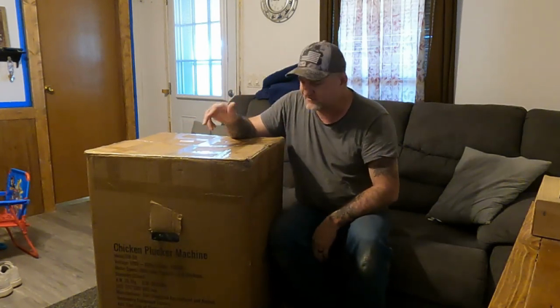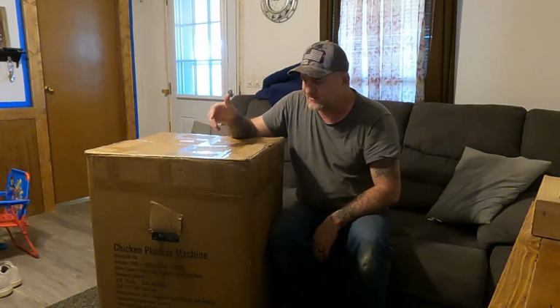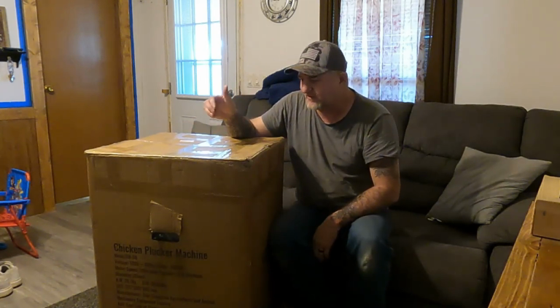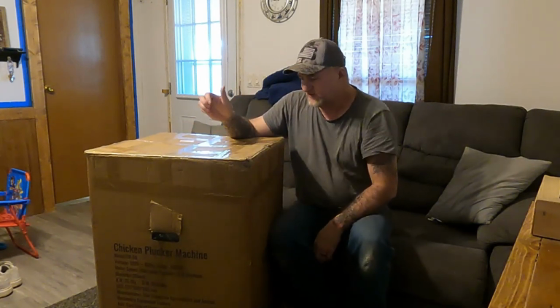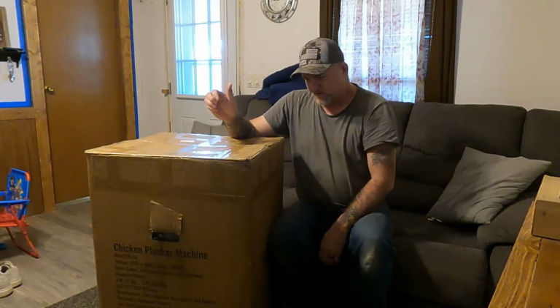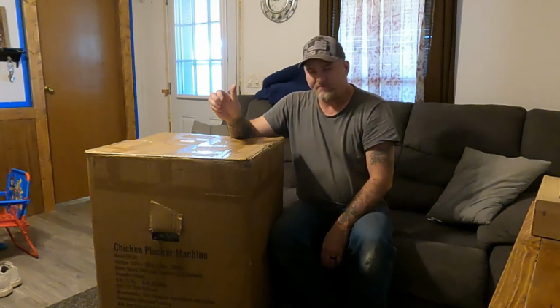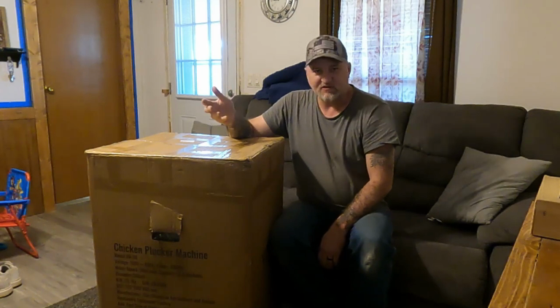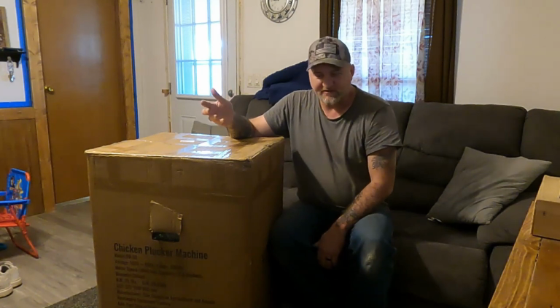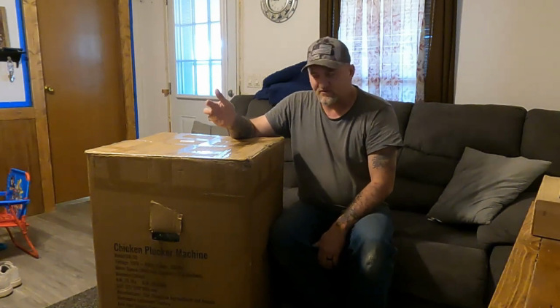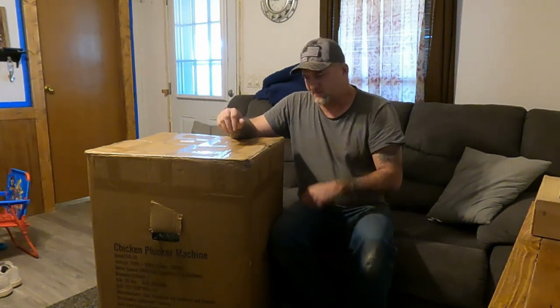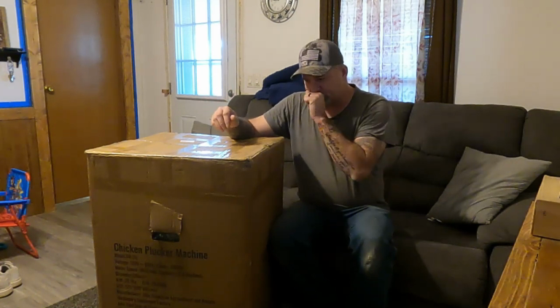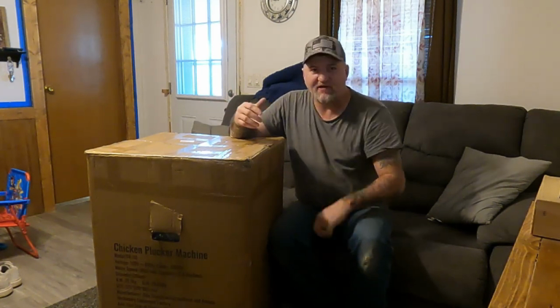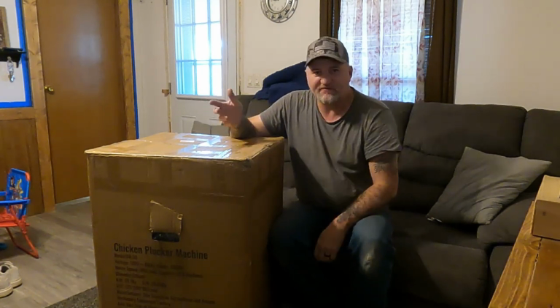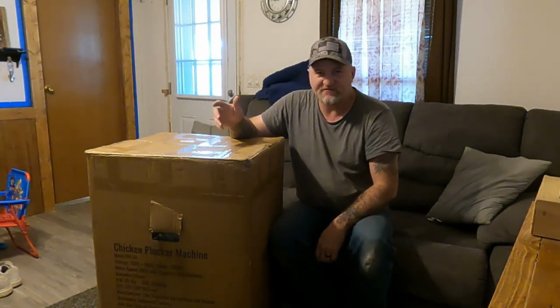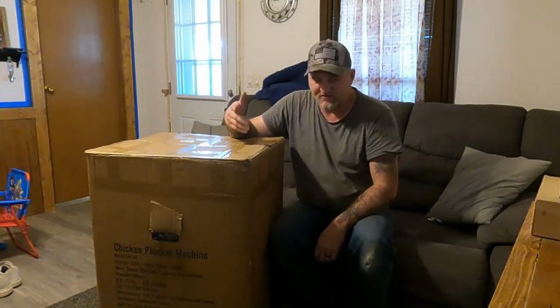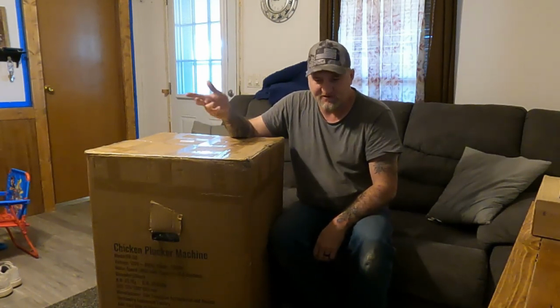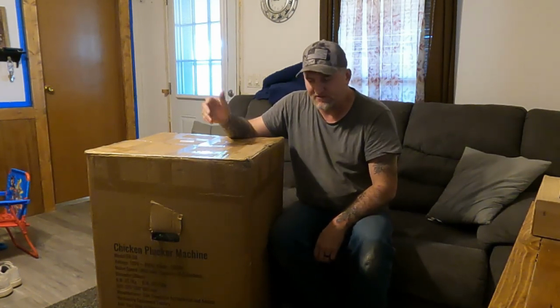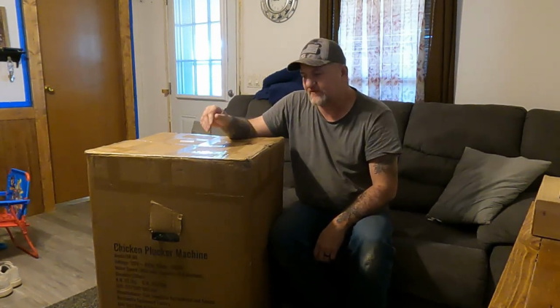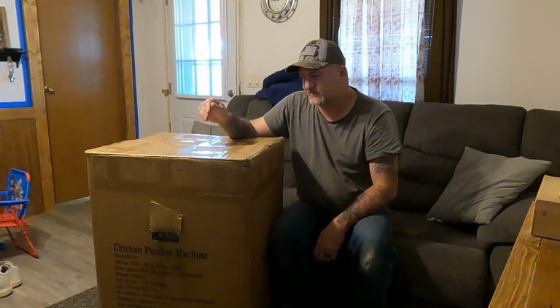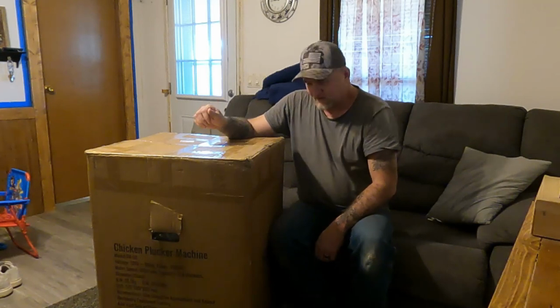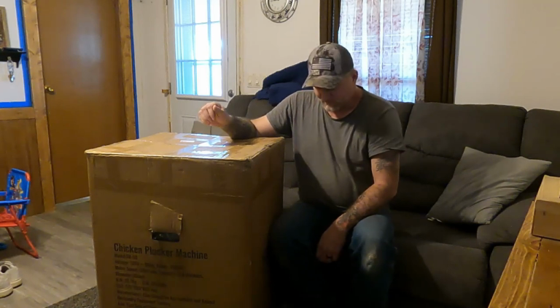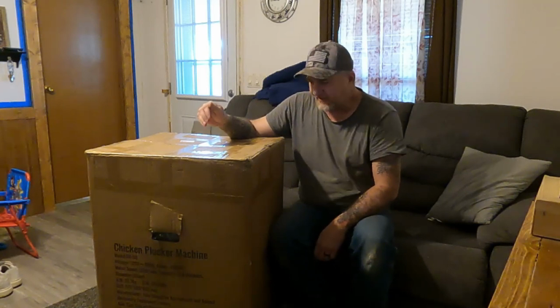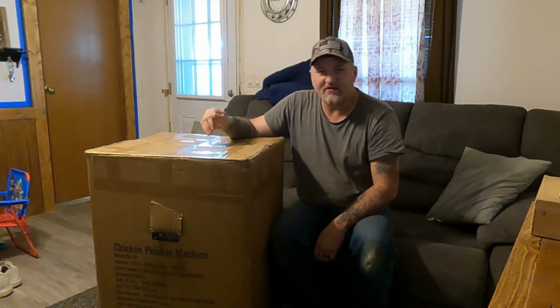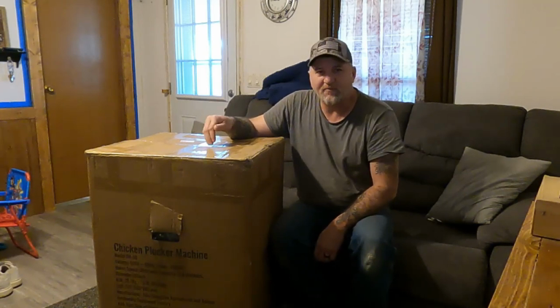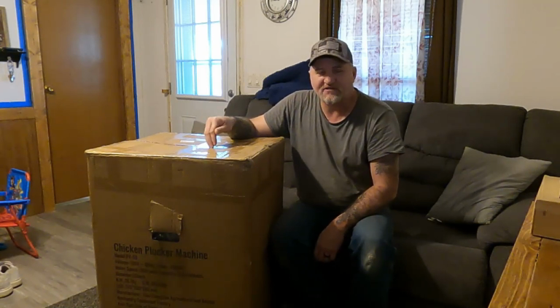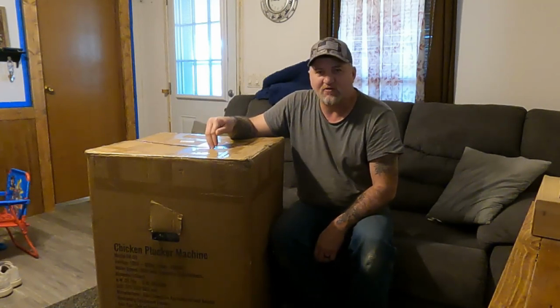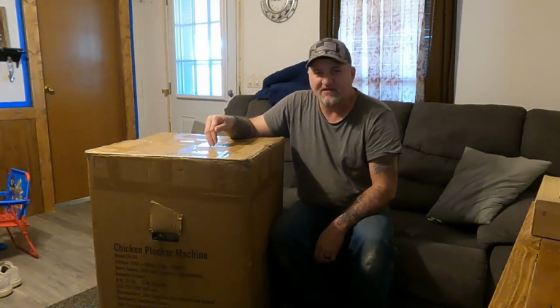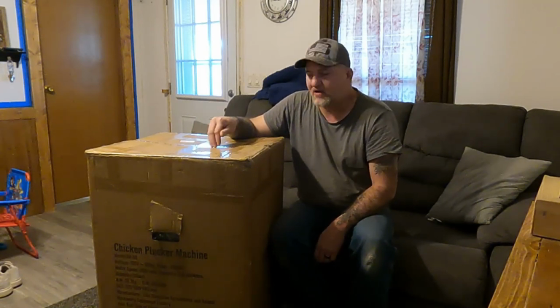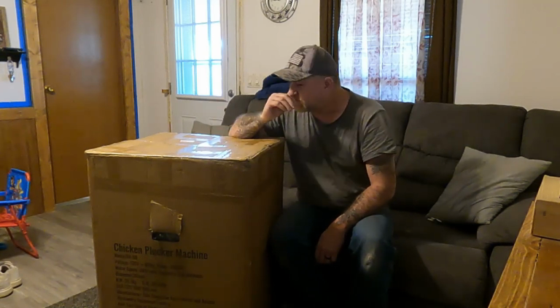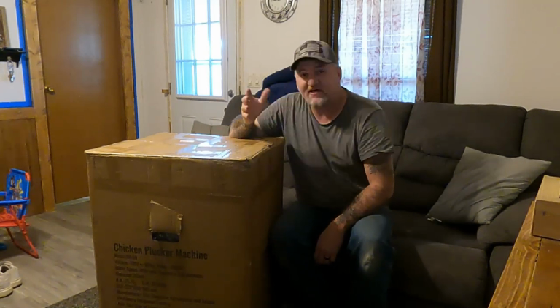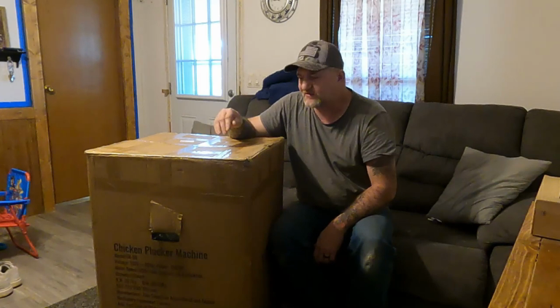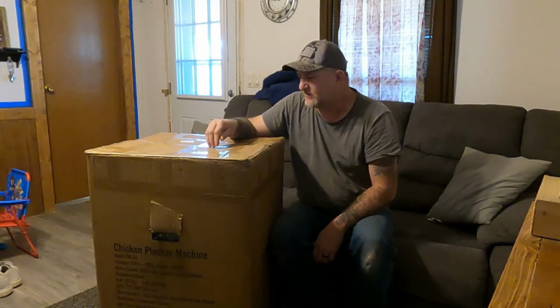We're going to do an open box of it. We're not going to process the chicken today because it's just too cold outside, and we don't have the rest of our stuff set up because of the weather. I did want to do an open box so I could get it out of the box and put it together basically.